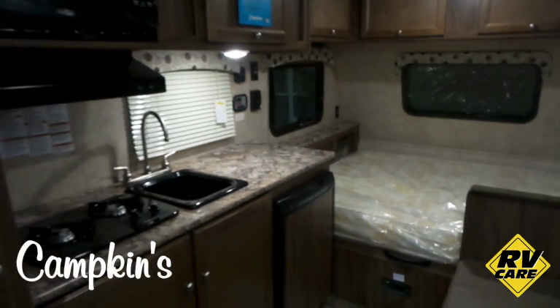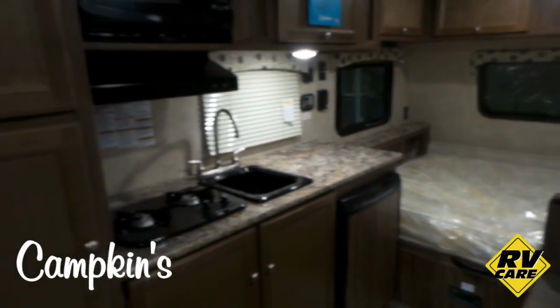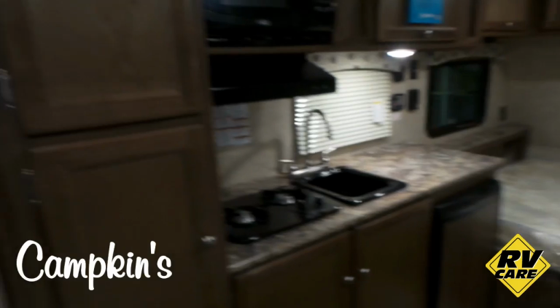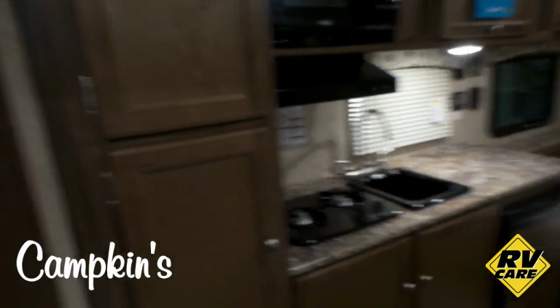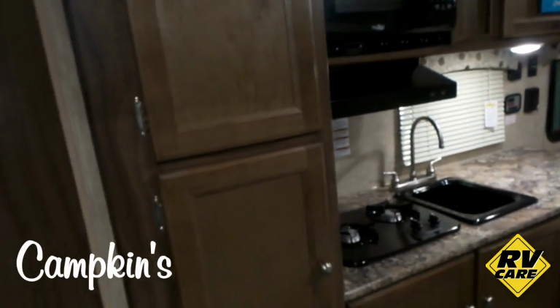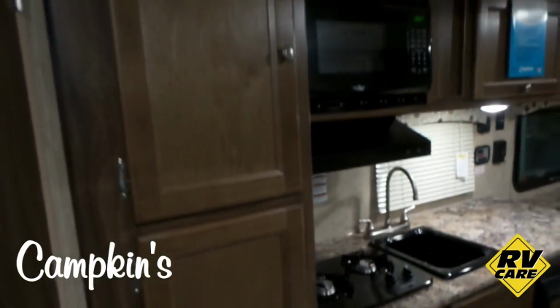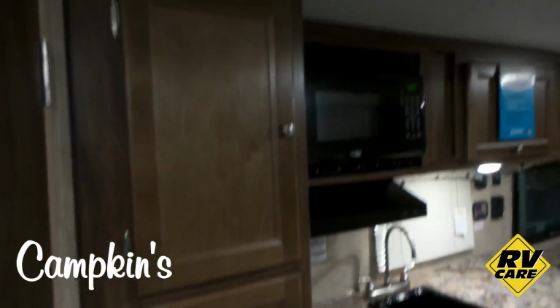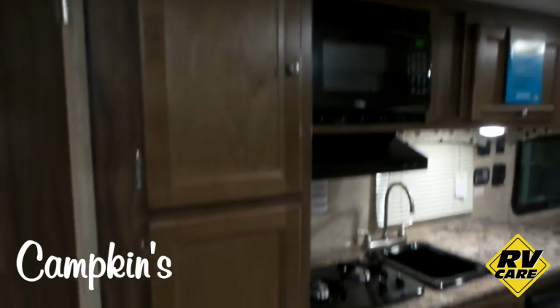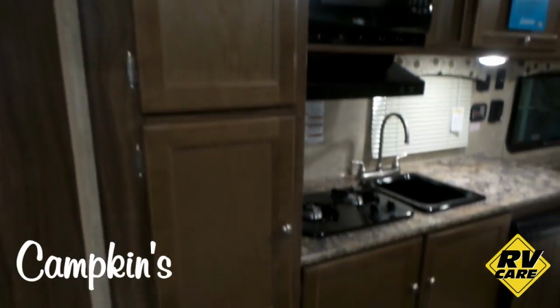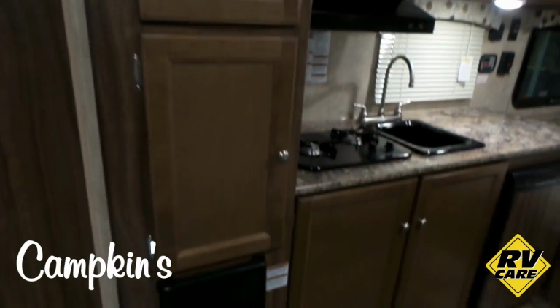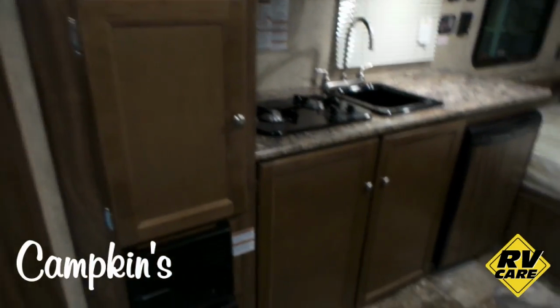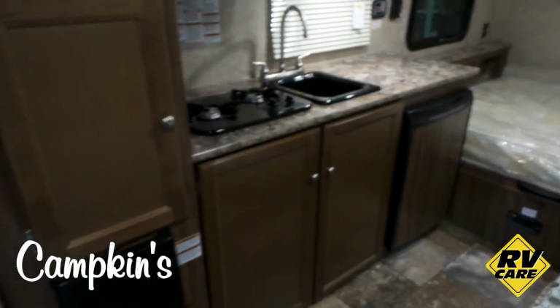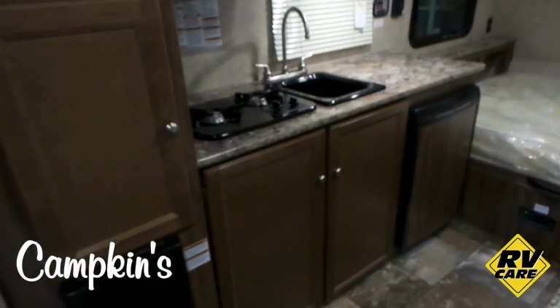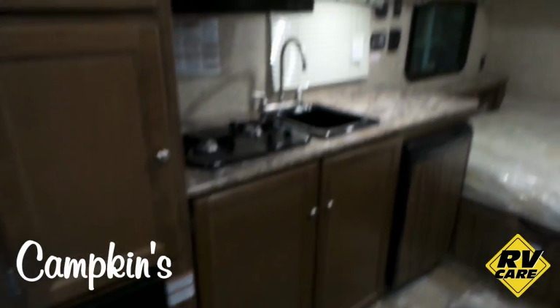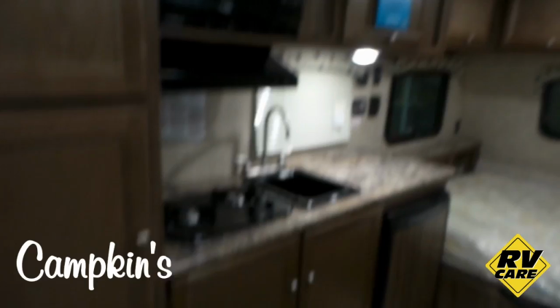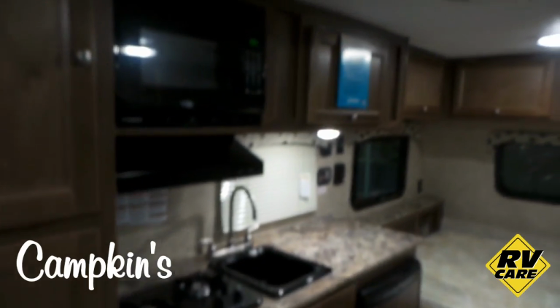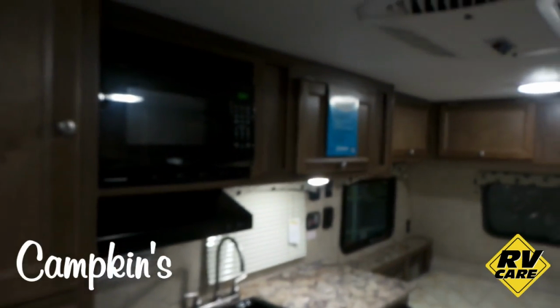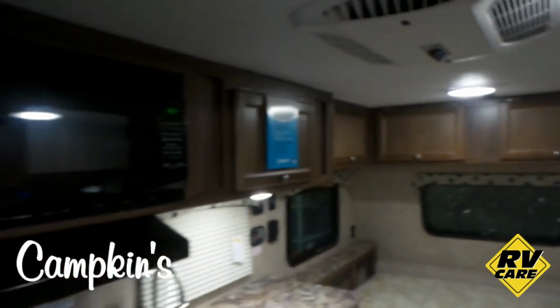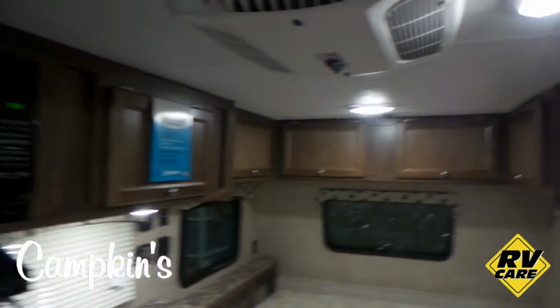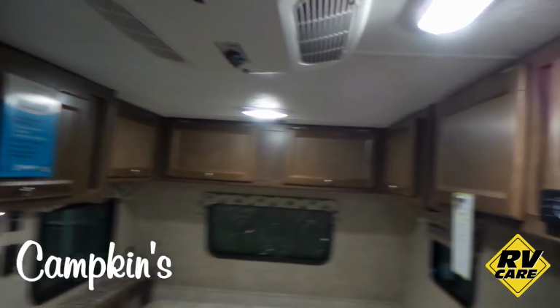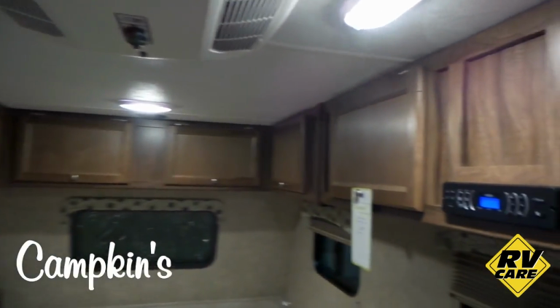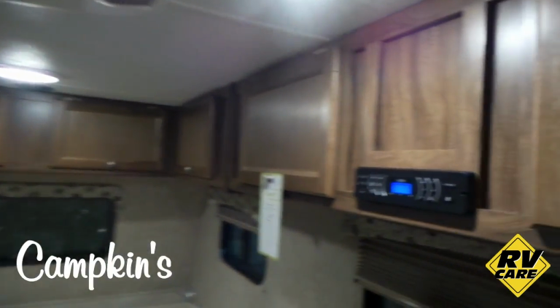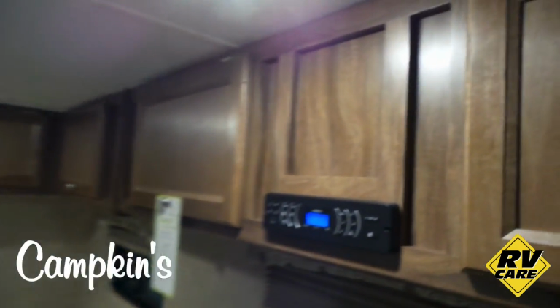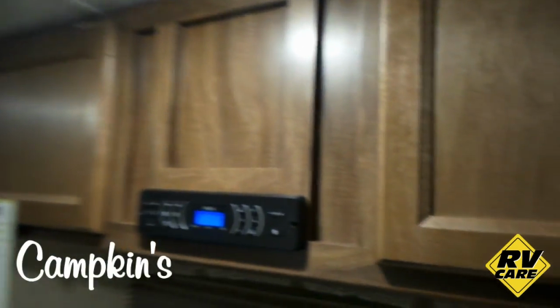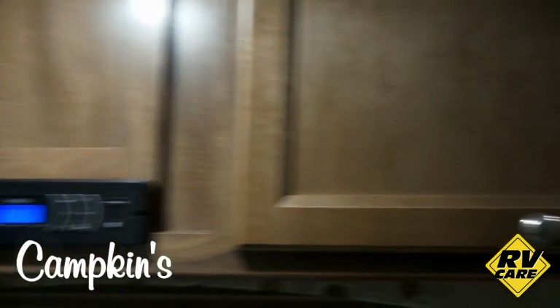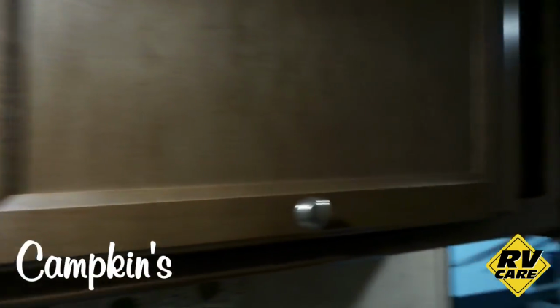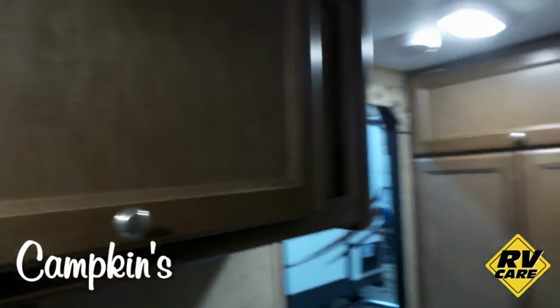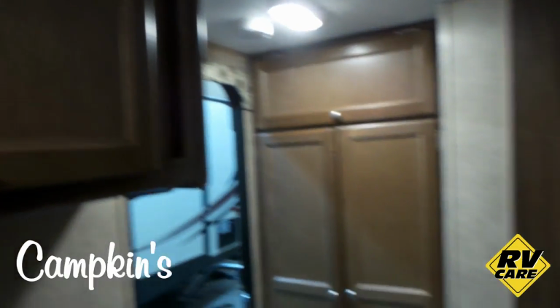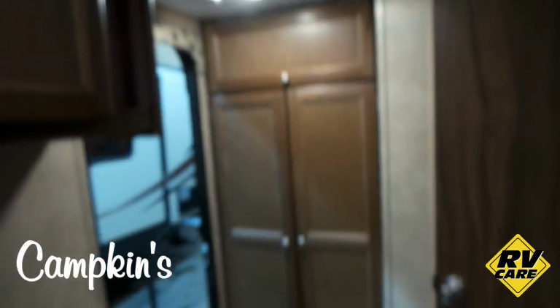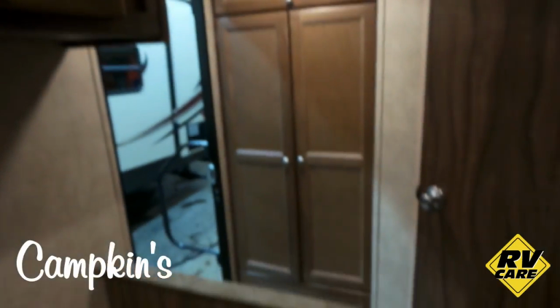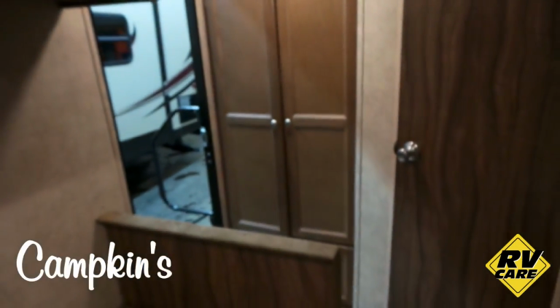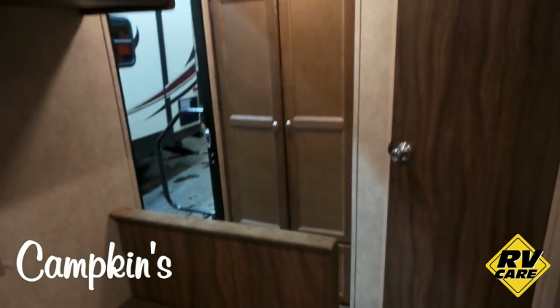Over here you've got some nice pantry storage. This is what we hear about this trailer from our customers: if you look at all the storage cabinets all the way around, this trailer has a ton of storage for a small trailer.